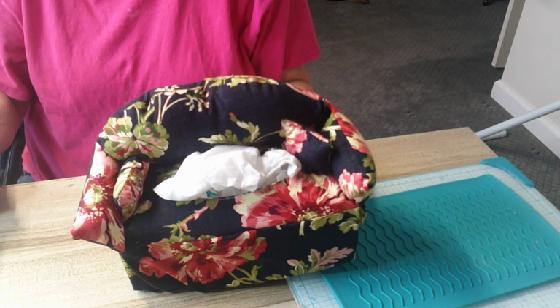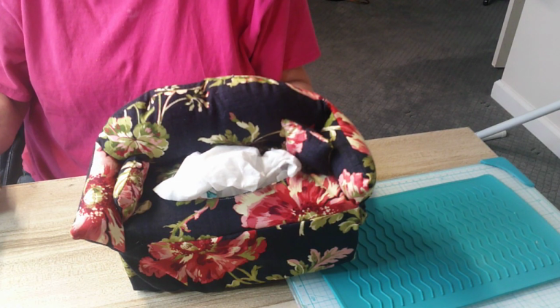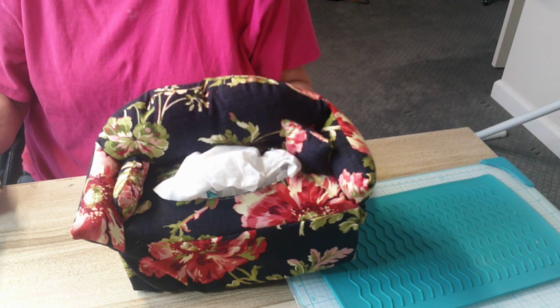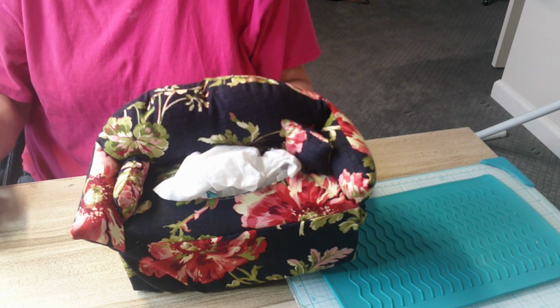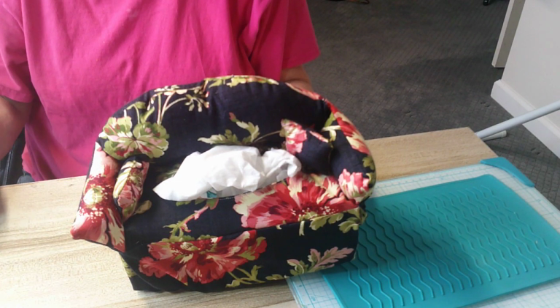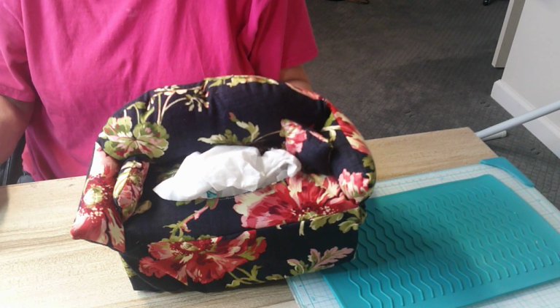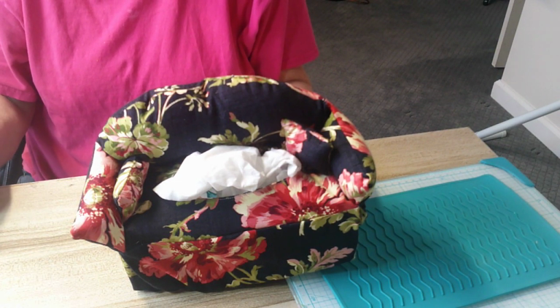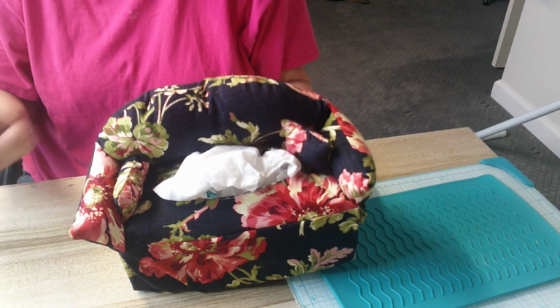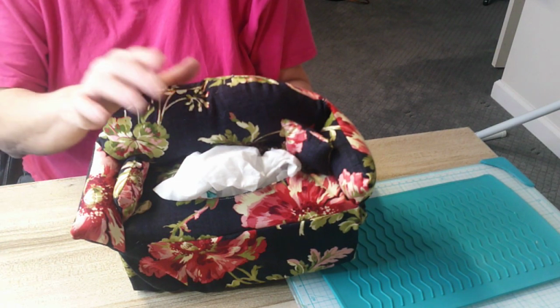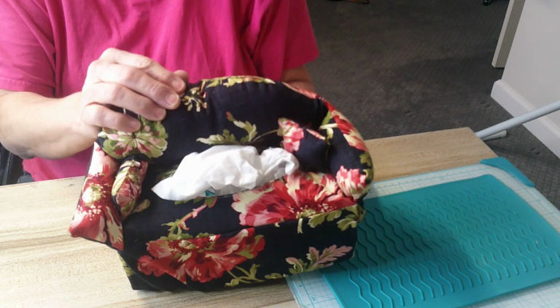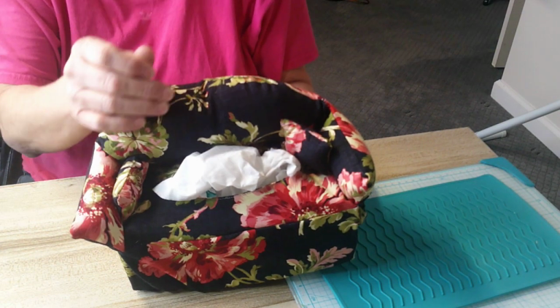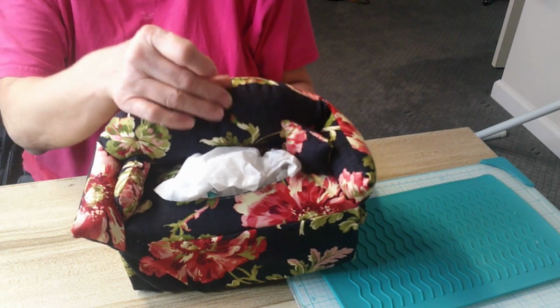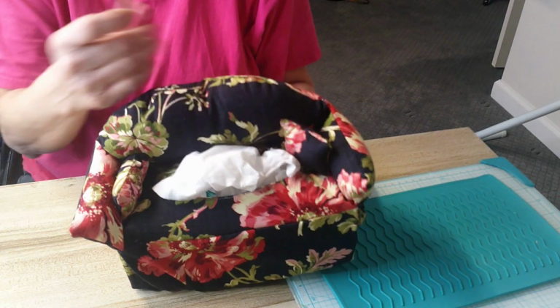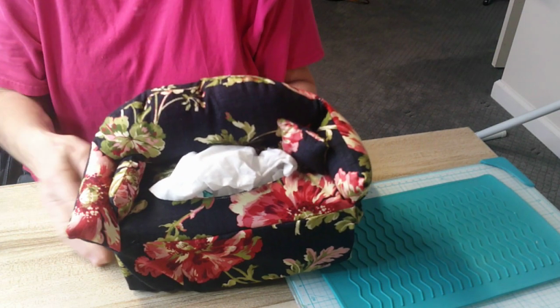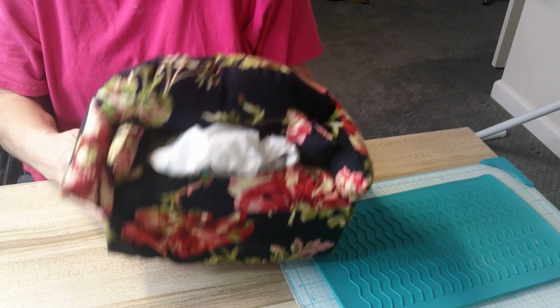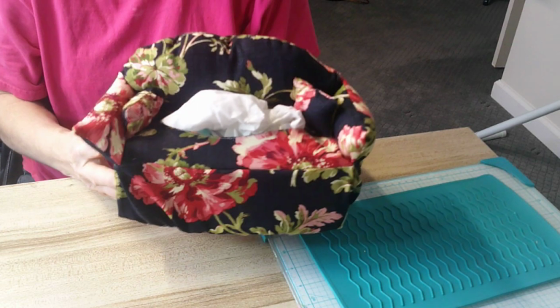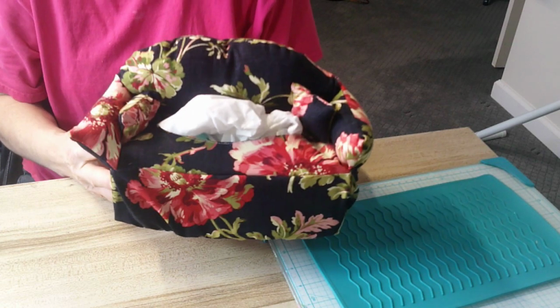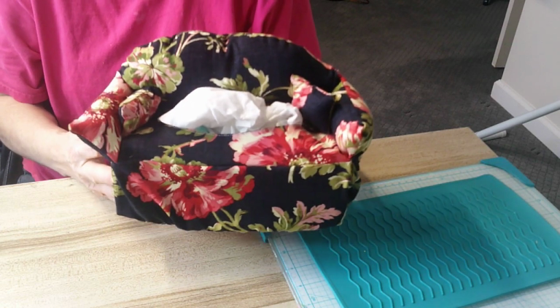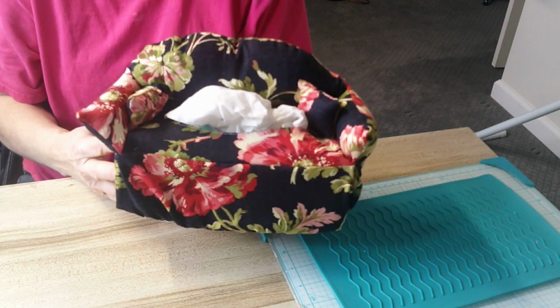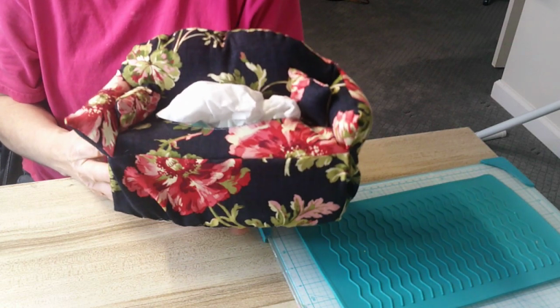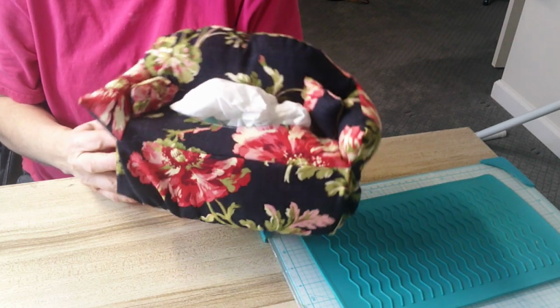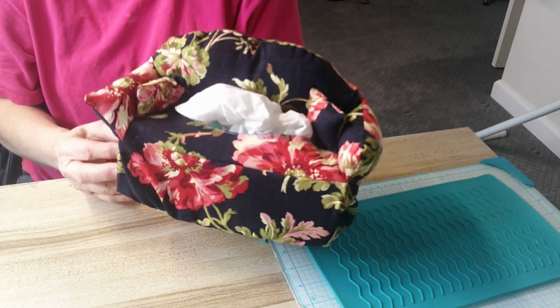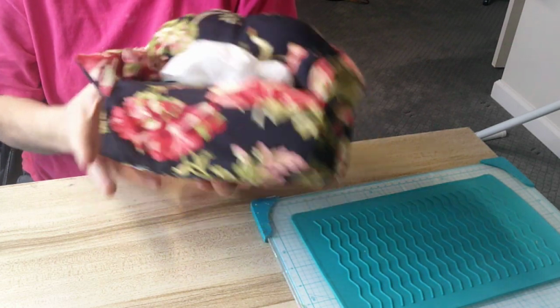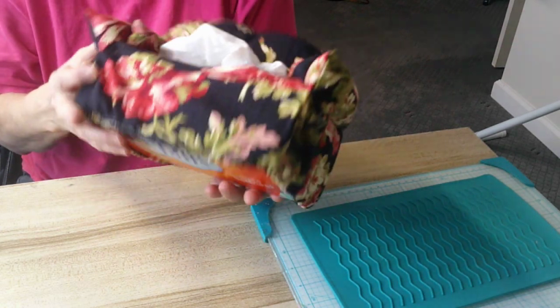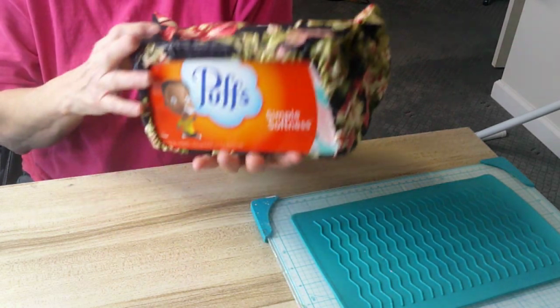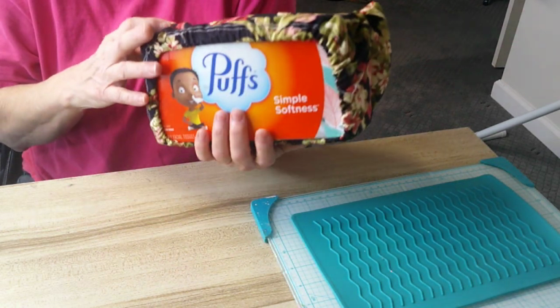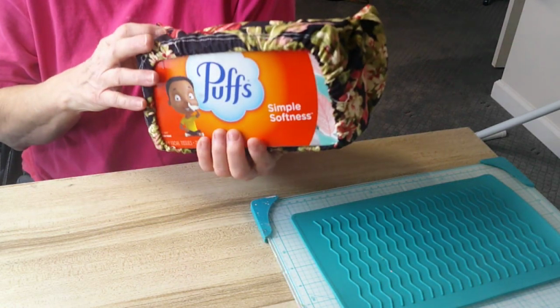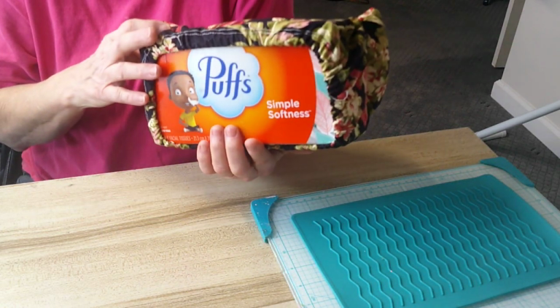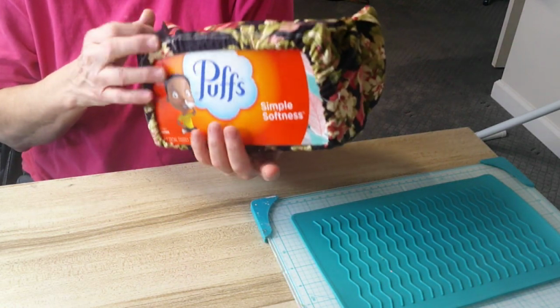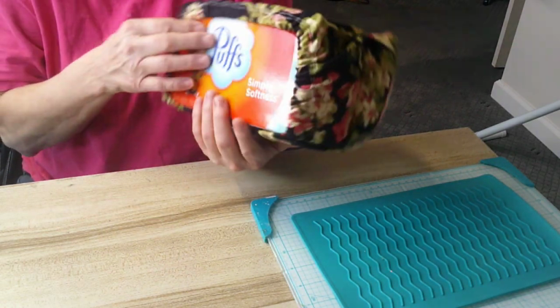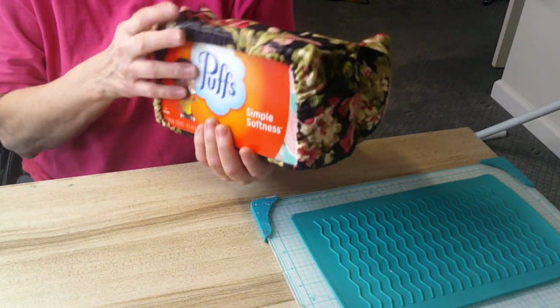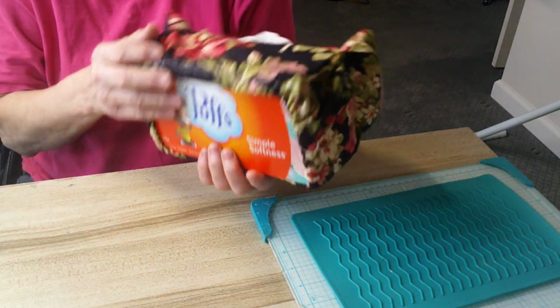Hi everybody and welcome. I want to show this really cute couch Kleenex box cover. It covers a box of Puff Kleenex.